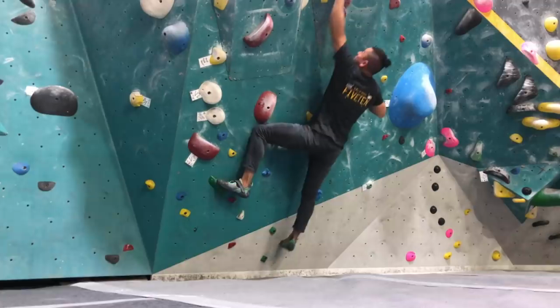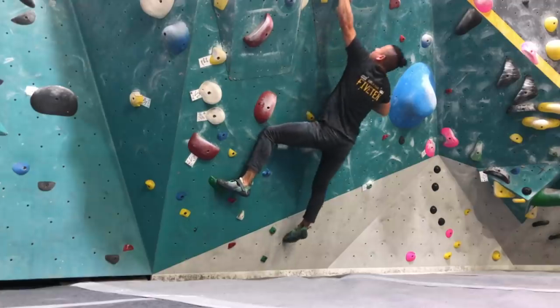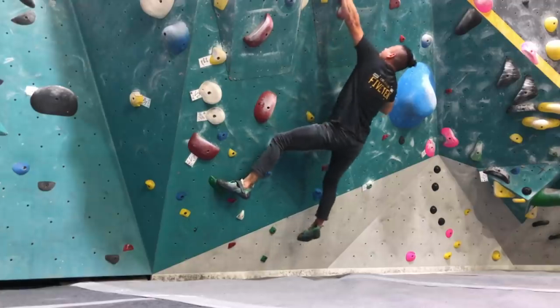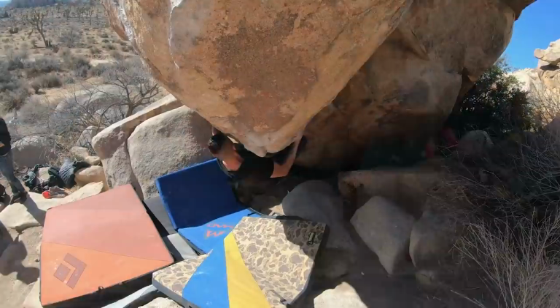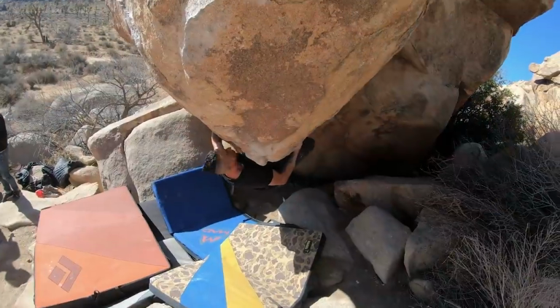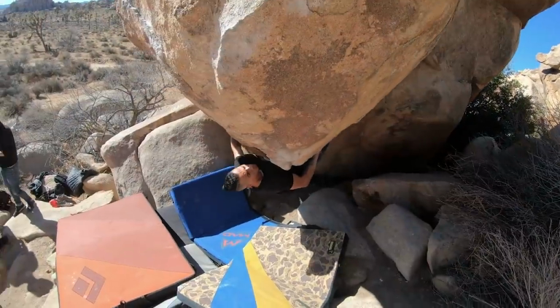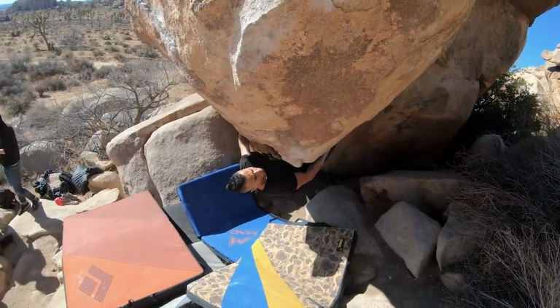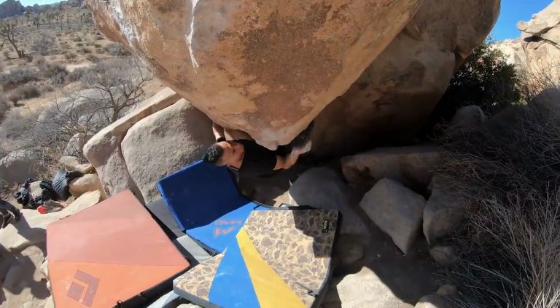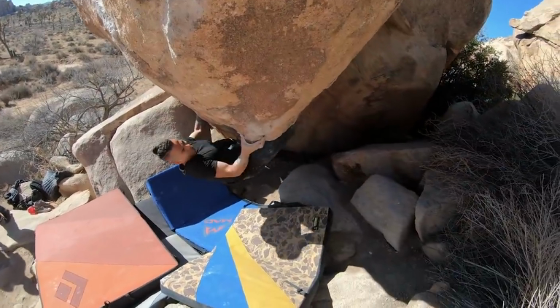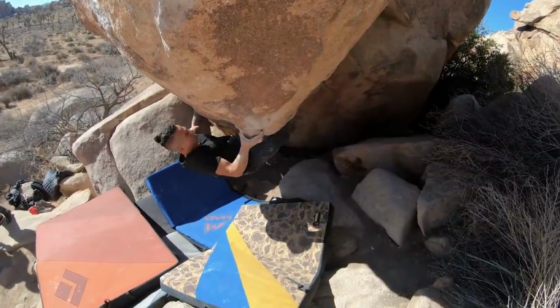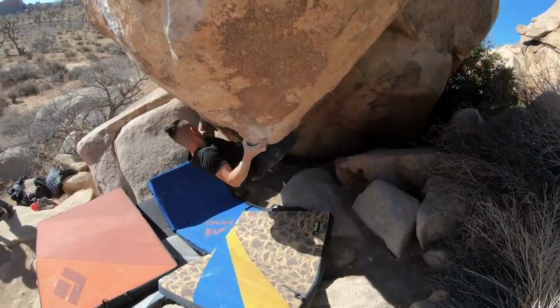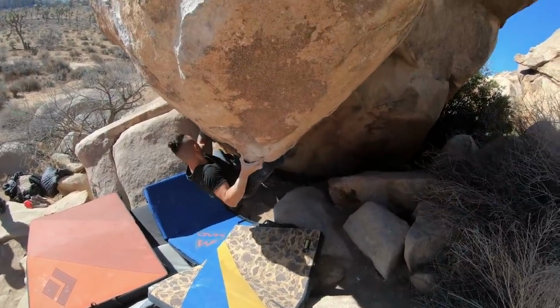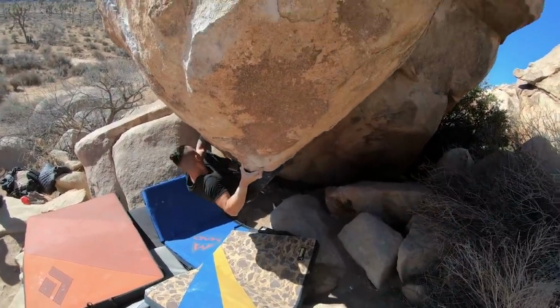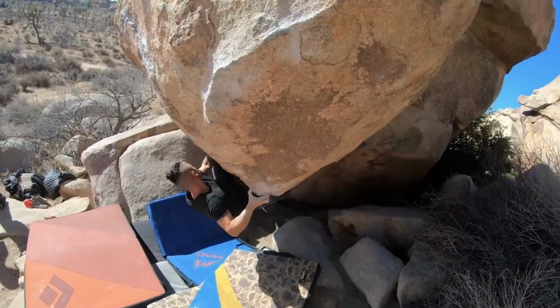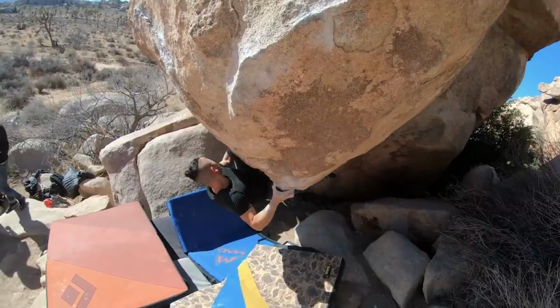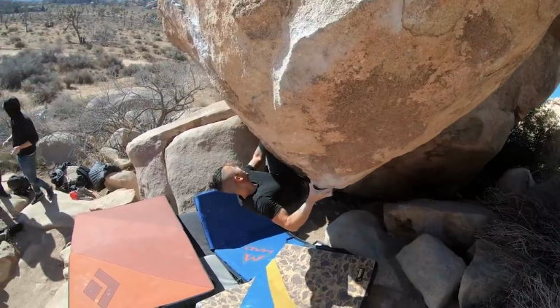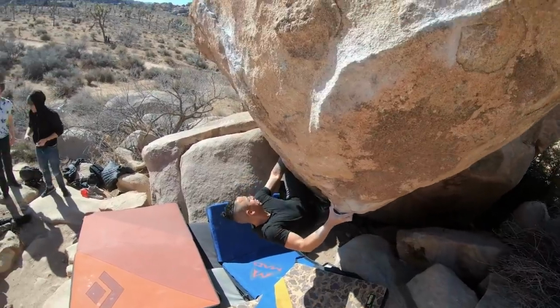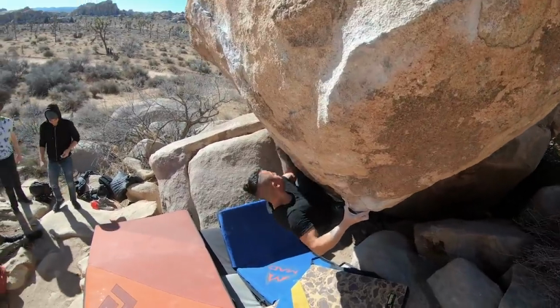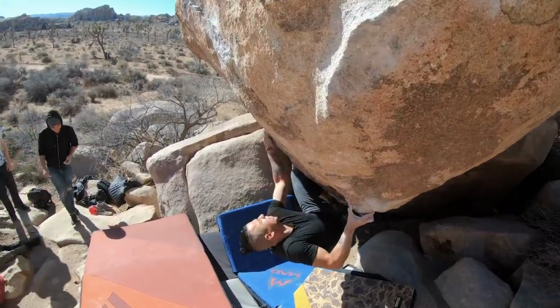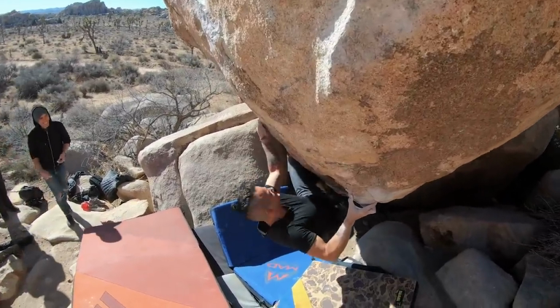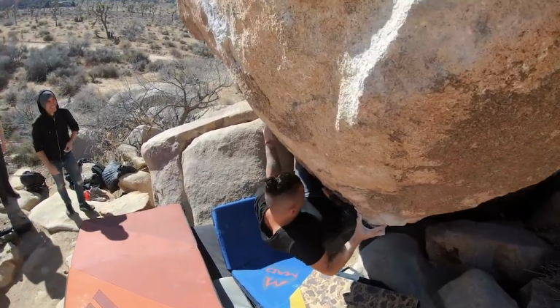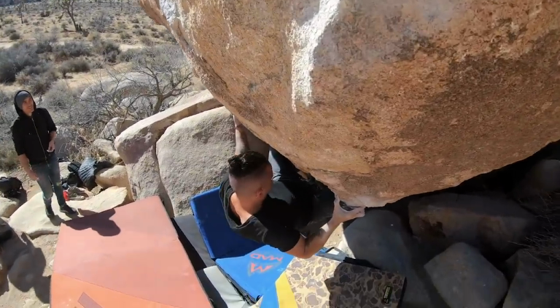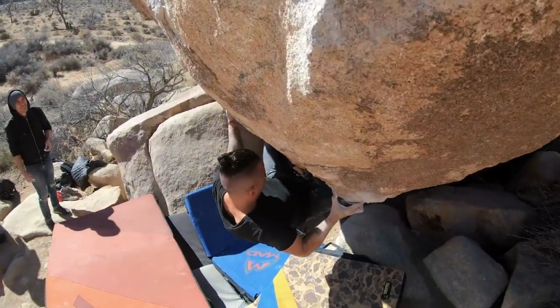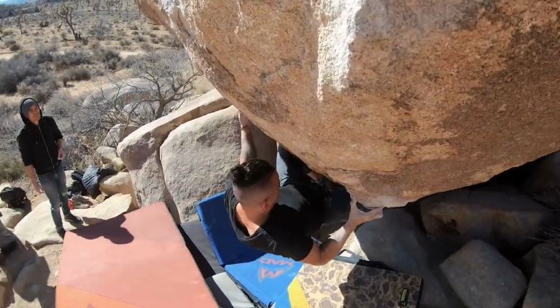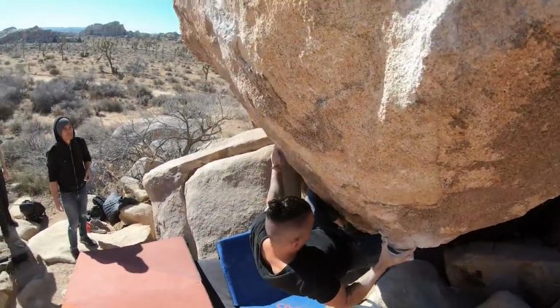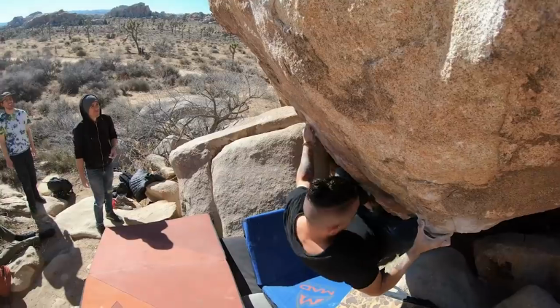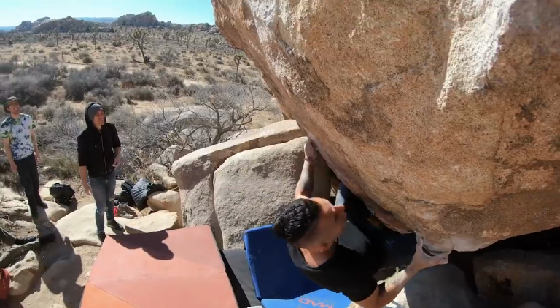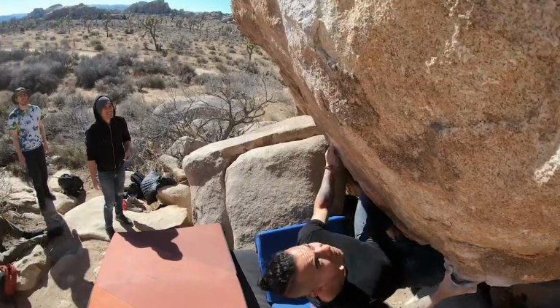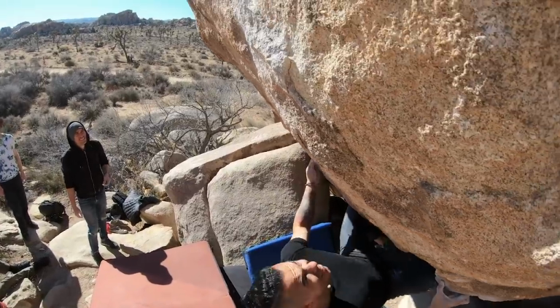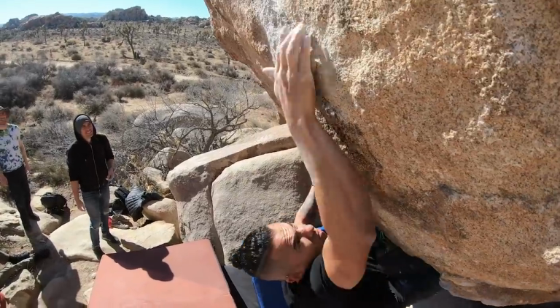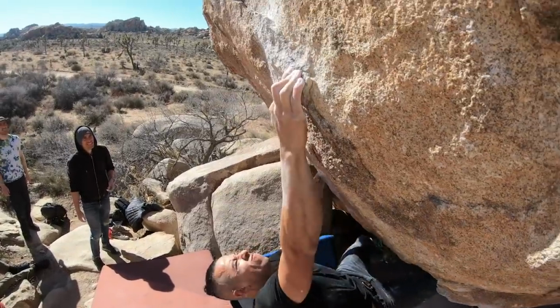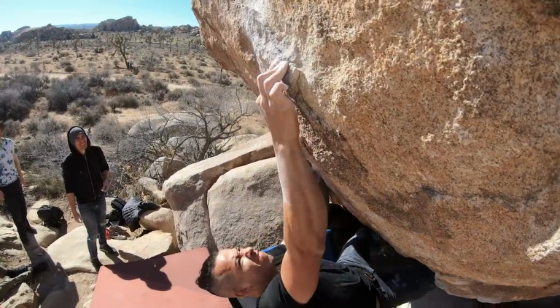This climb actually helped me out so much when I brought these techniques to the outdoors on Igneous Ambience, and I got to send it. I have to say, this training helped me a lot.